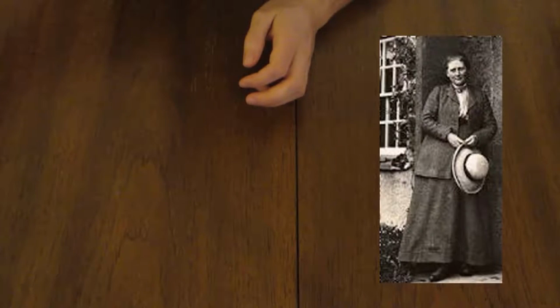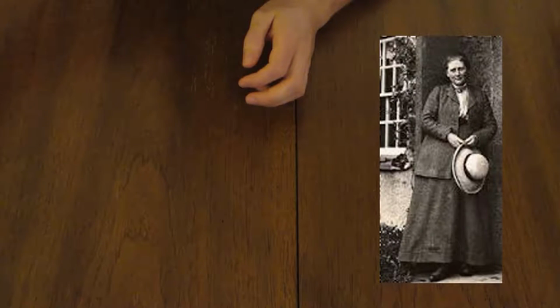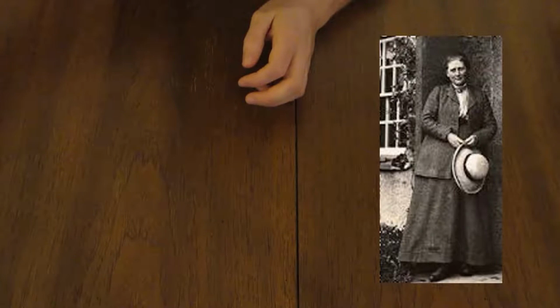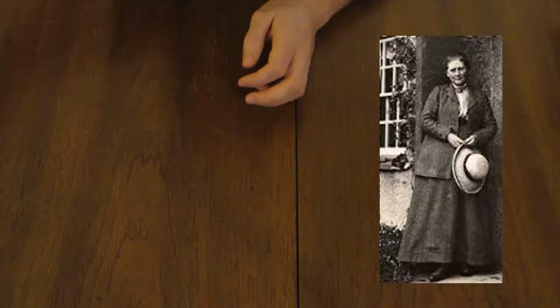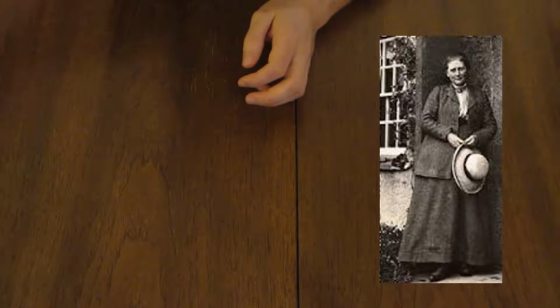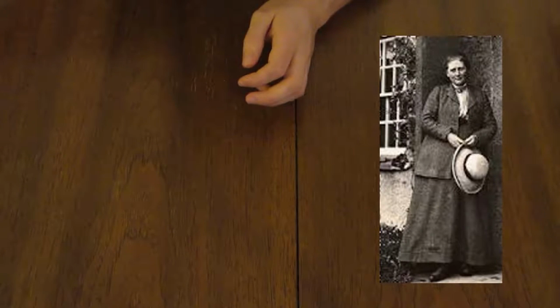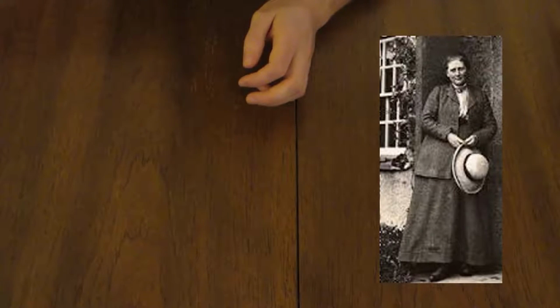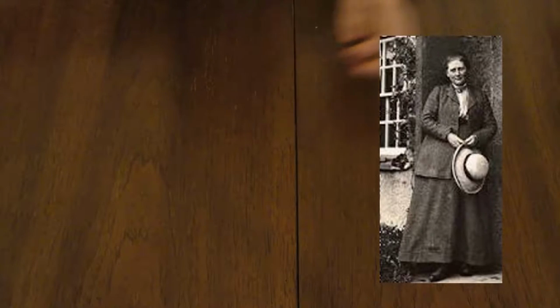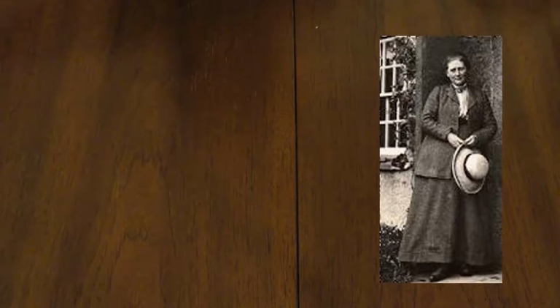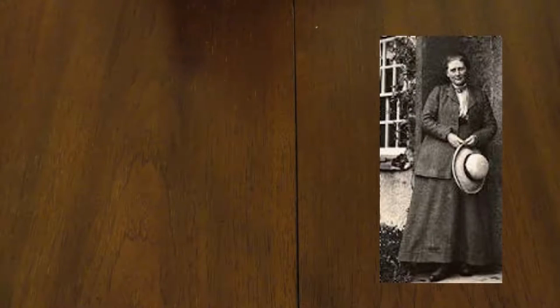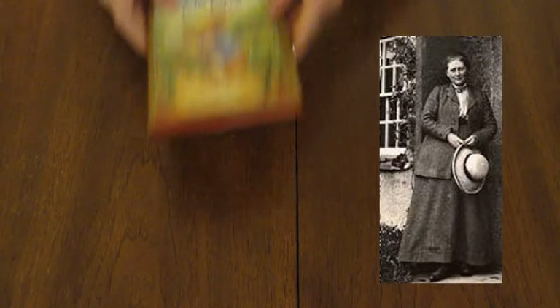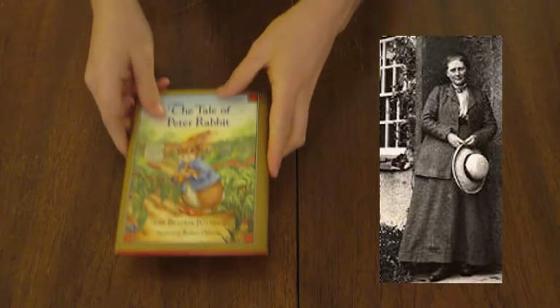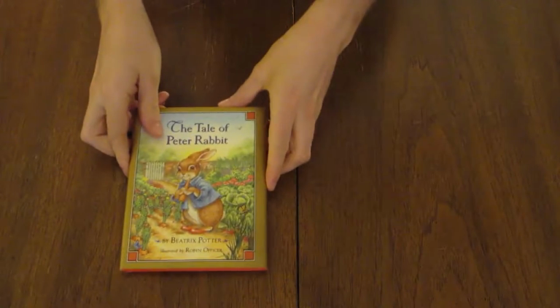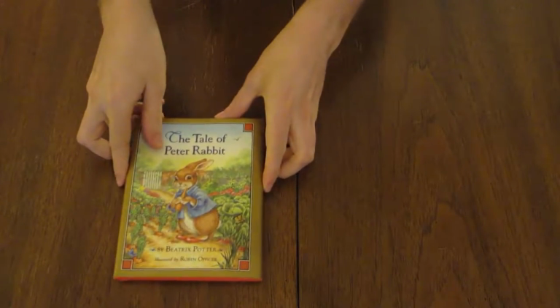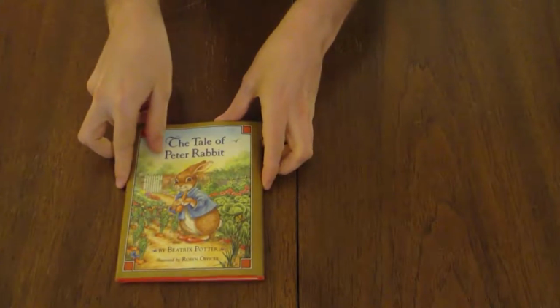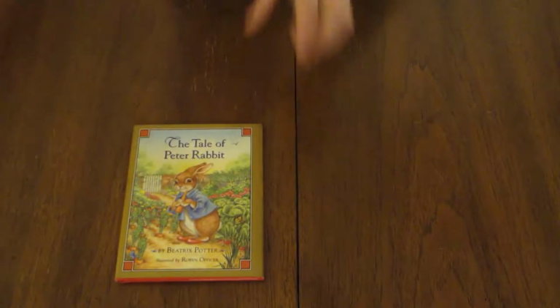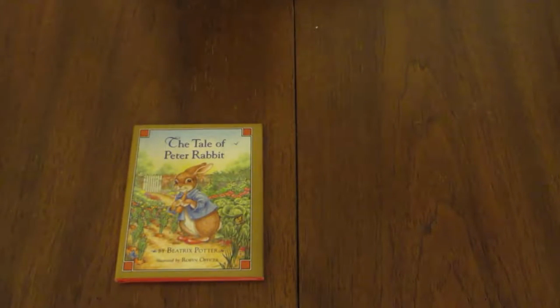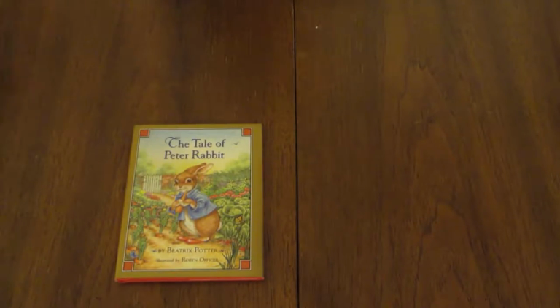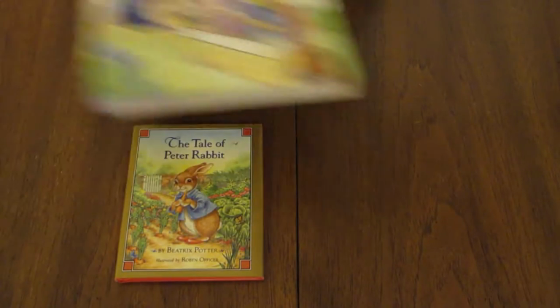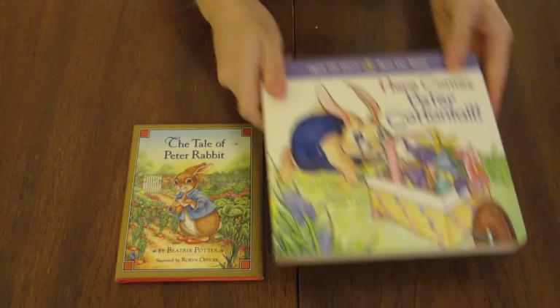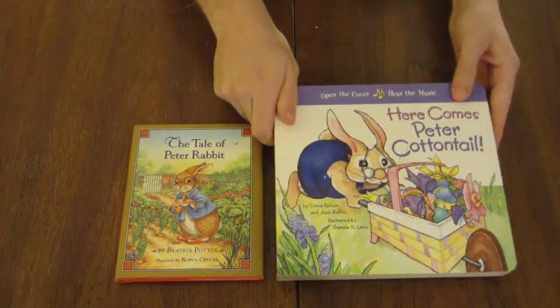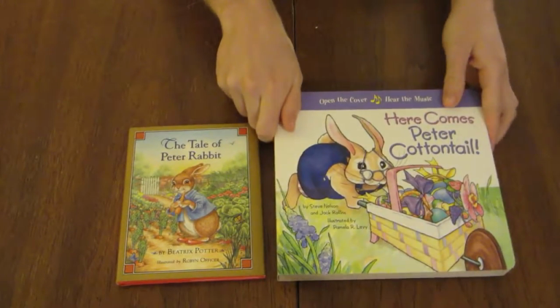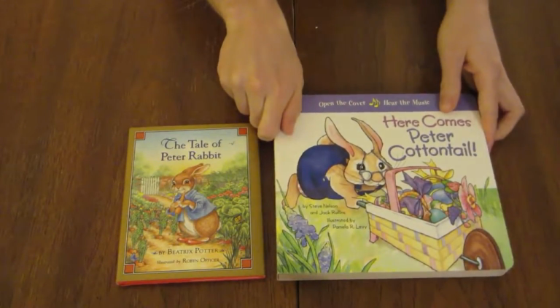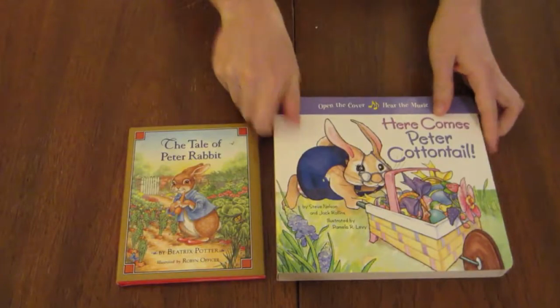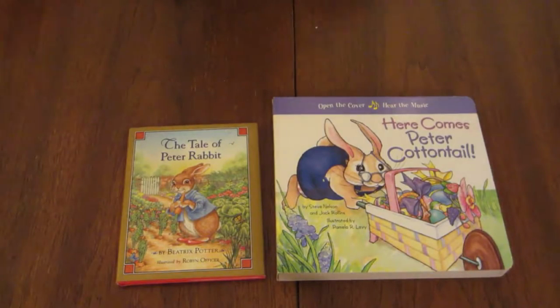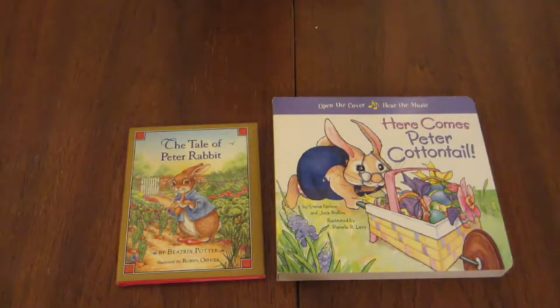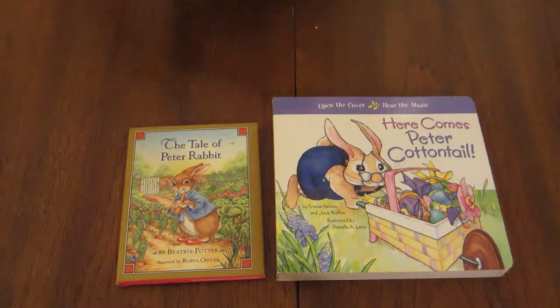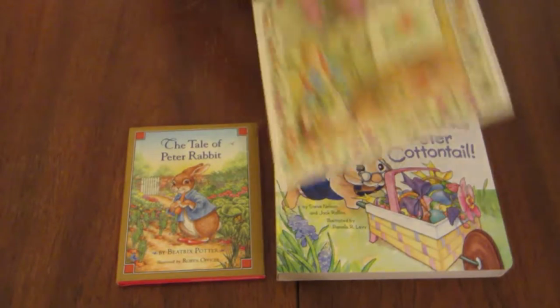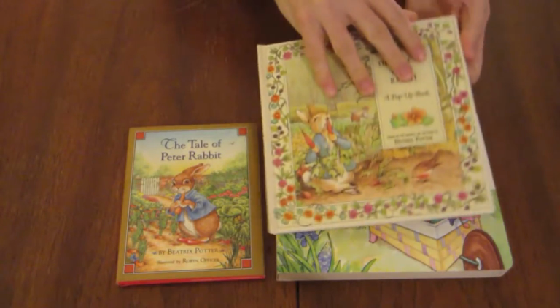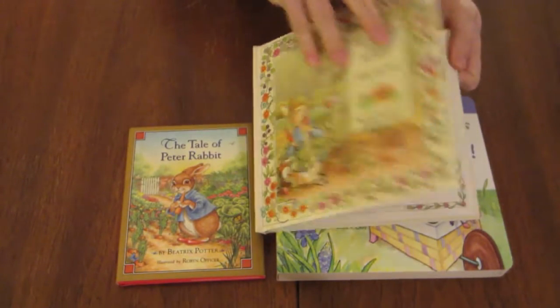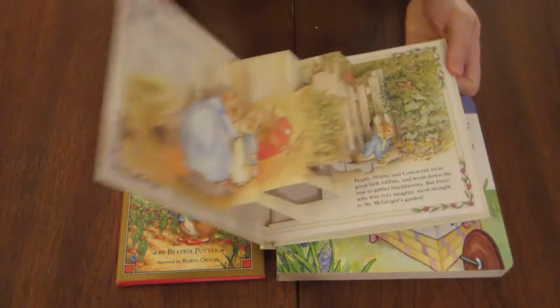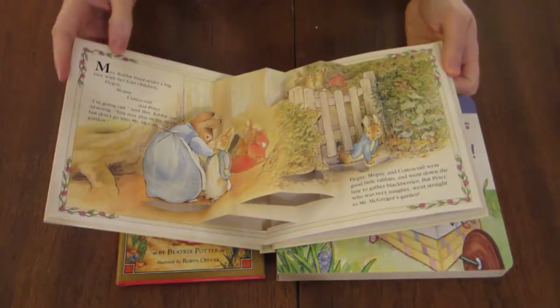Beatrix Potter is an English author best known for her creation of the character Peter Rabbit, not to be confused with Peter Cottontail. The world of Peter Rabbit is quite expansive, with a large cast of players.